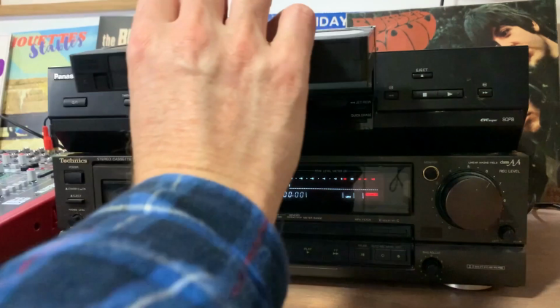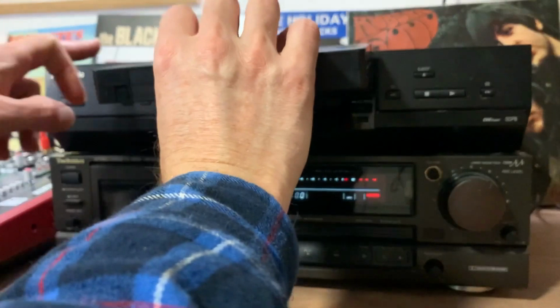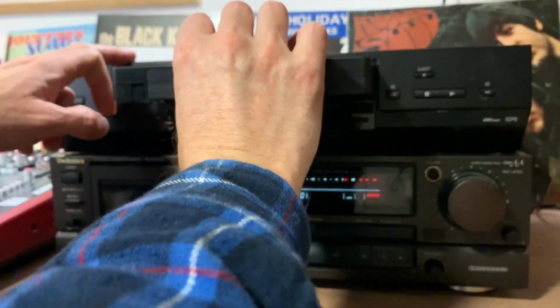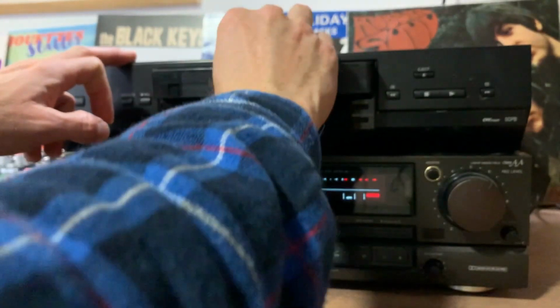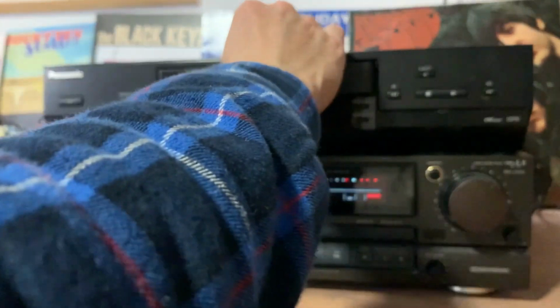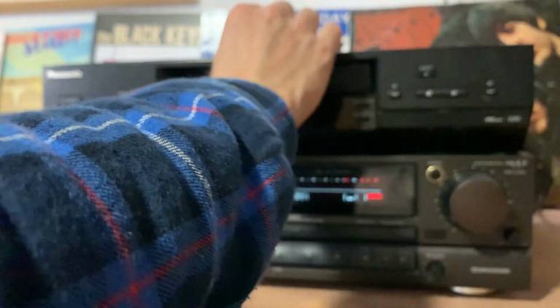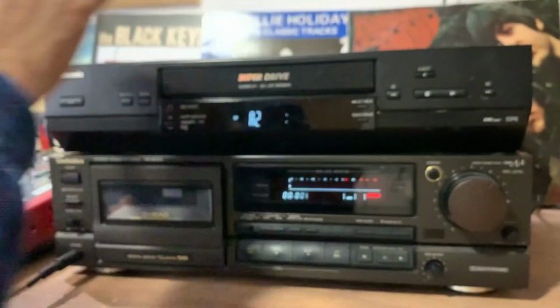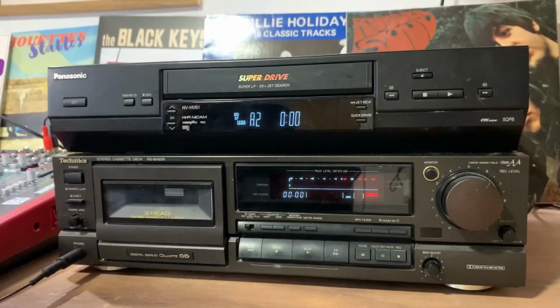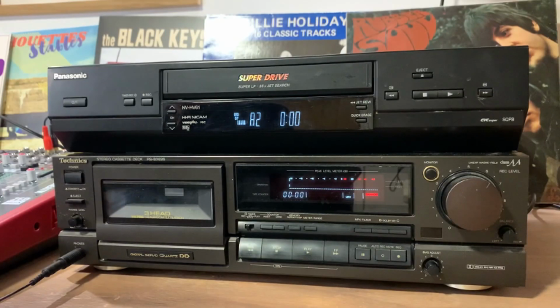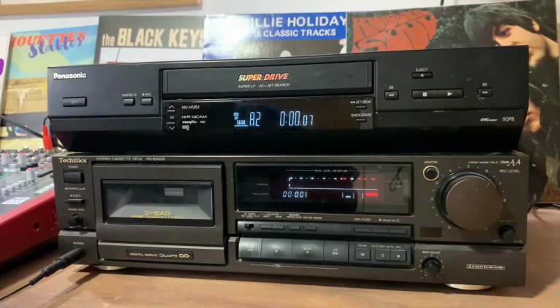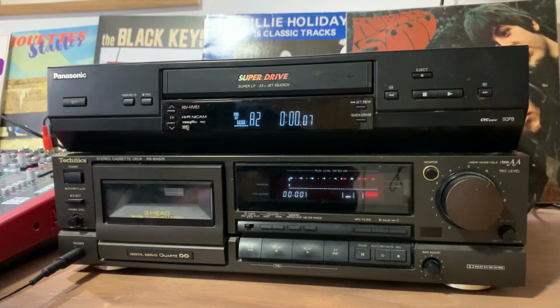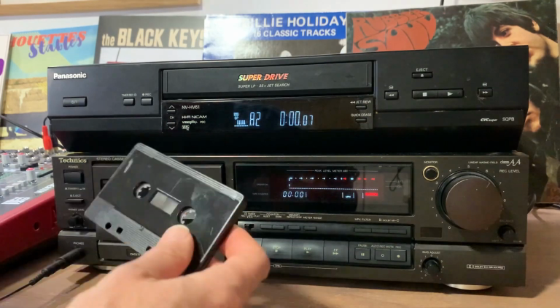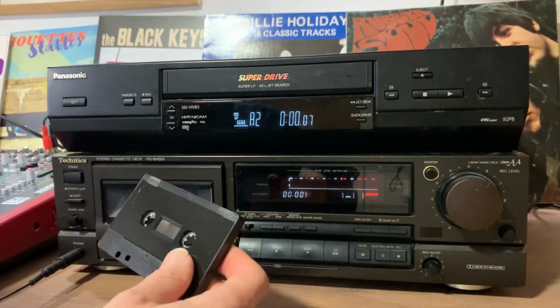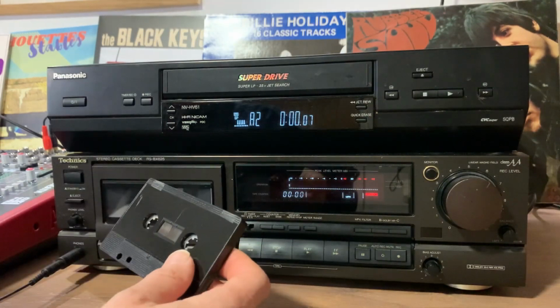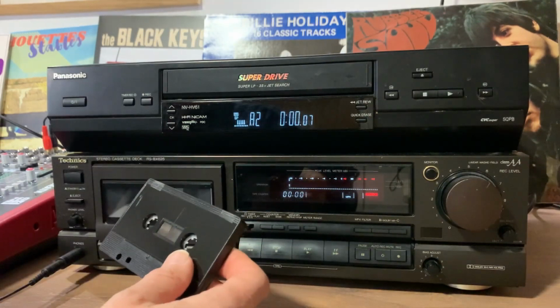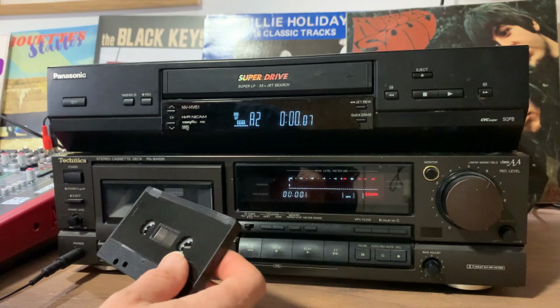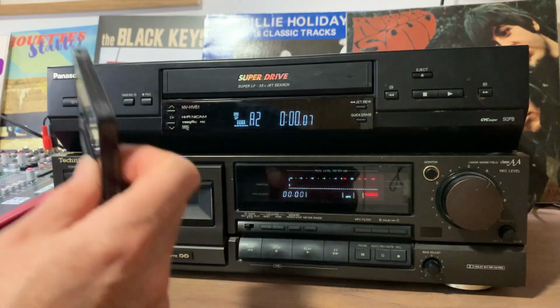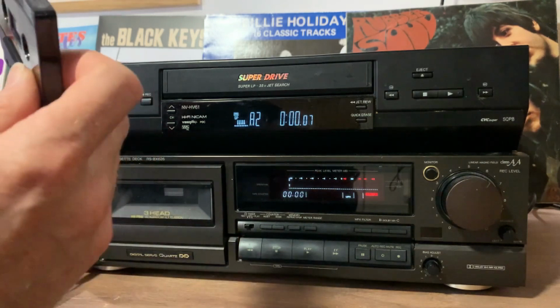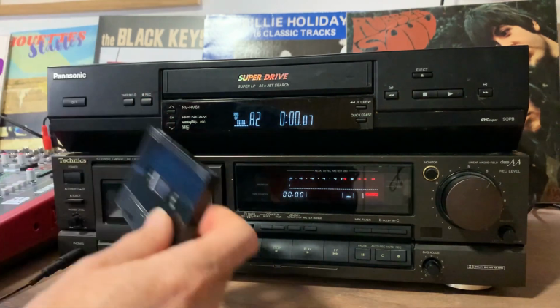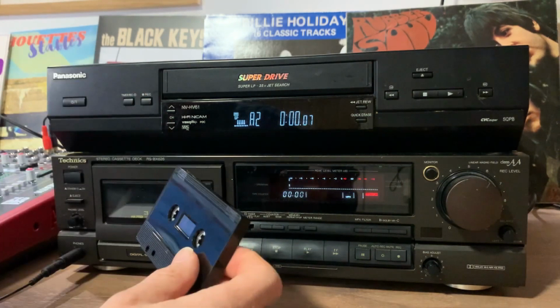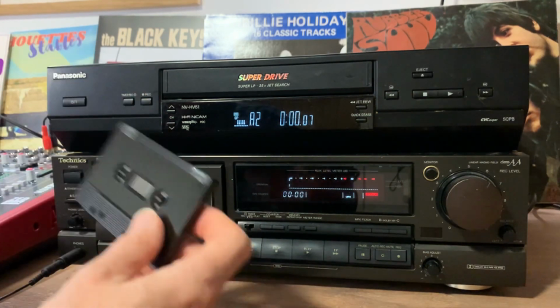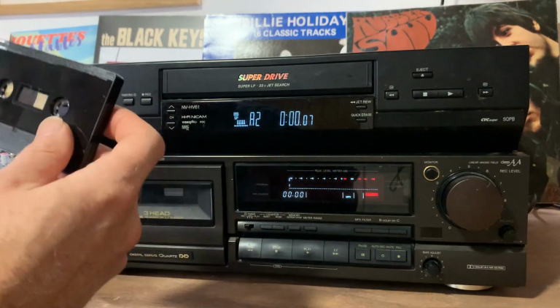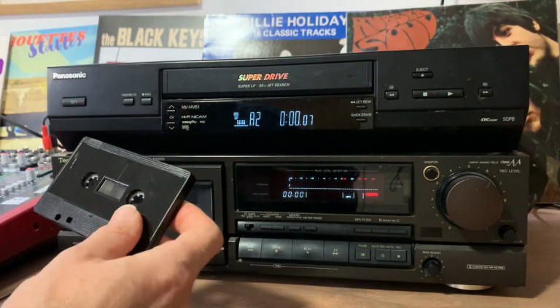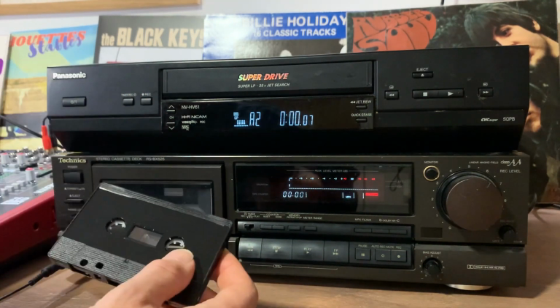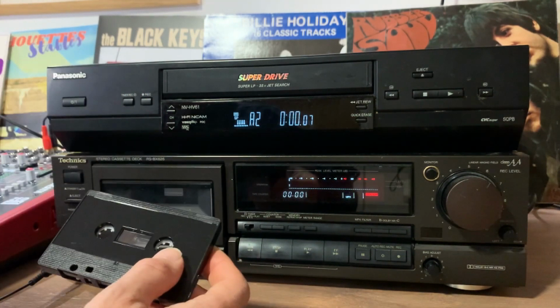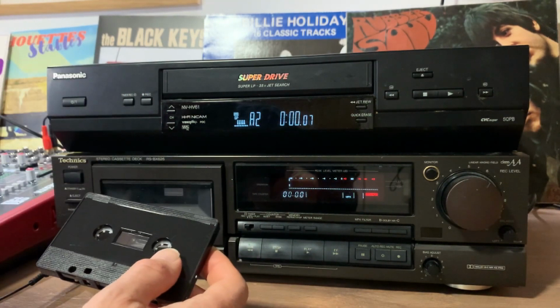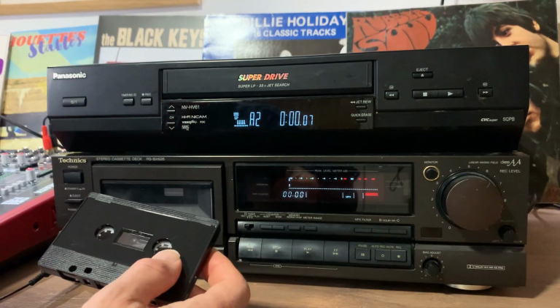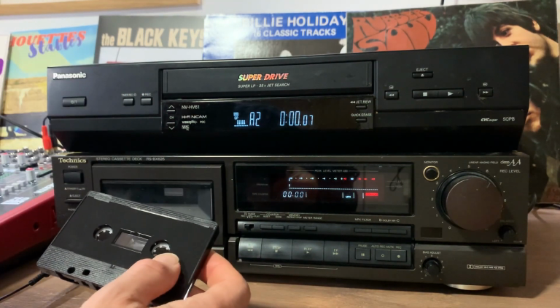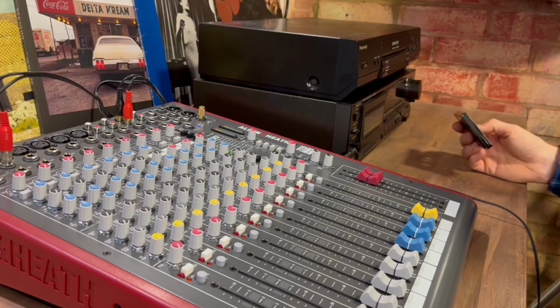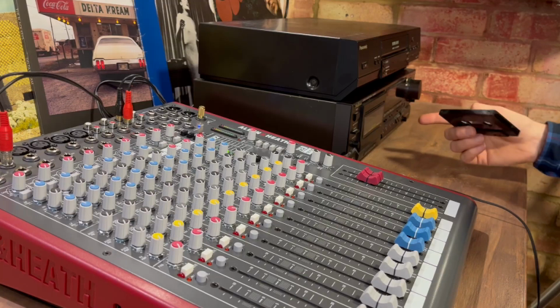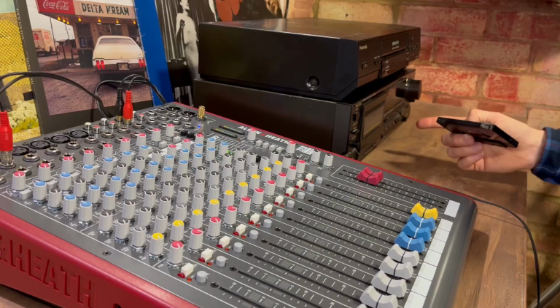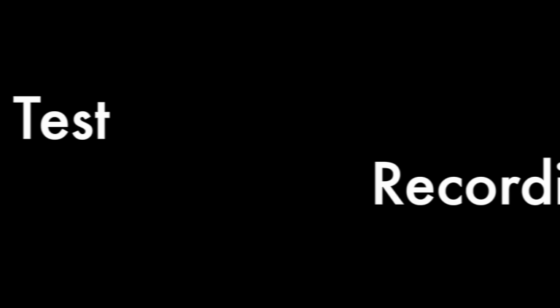Let's pop in the VHS tape. I've not used these tapes before so let's record a short test to see how they sound and check if I have to make any adjustments on the mixer.